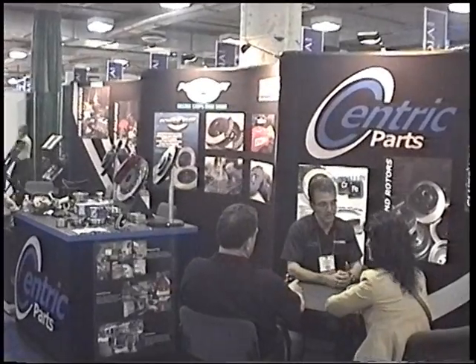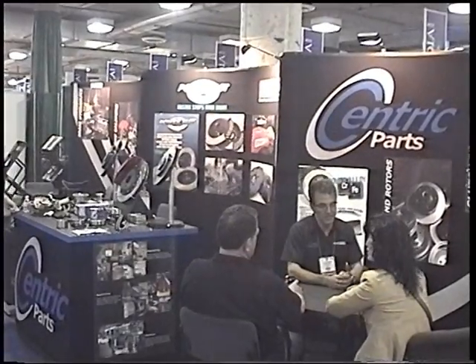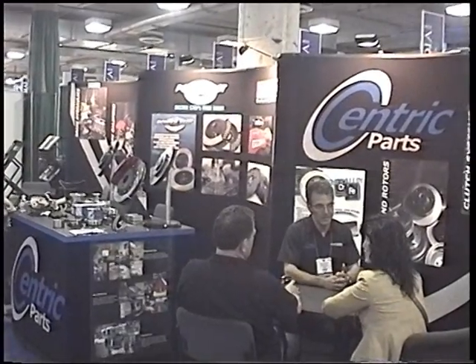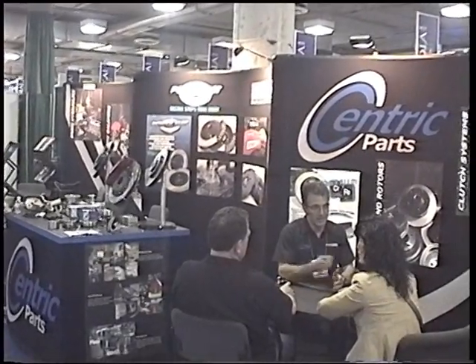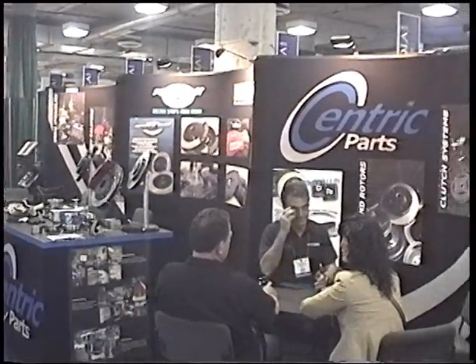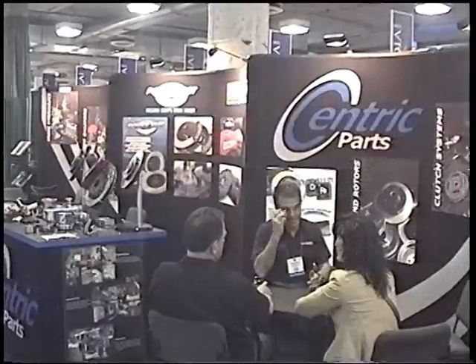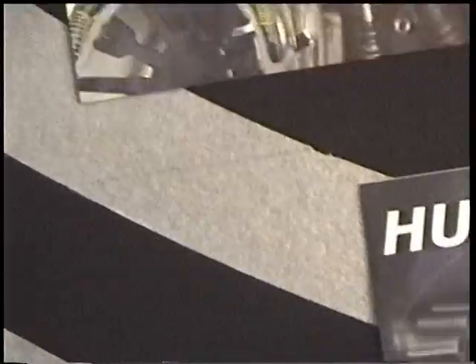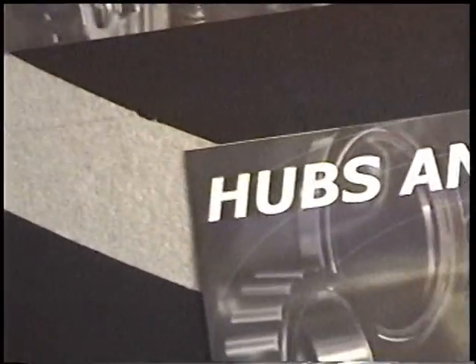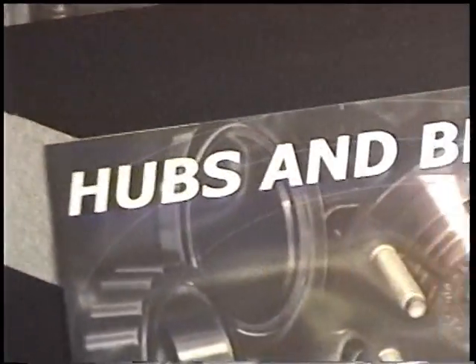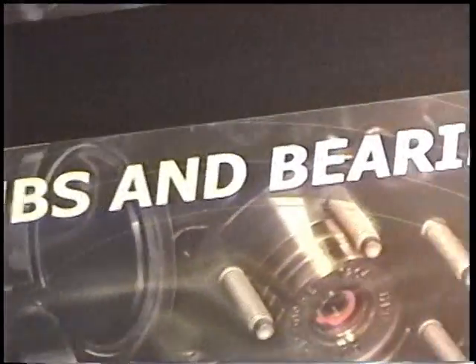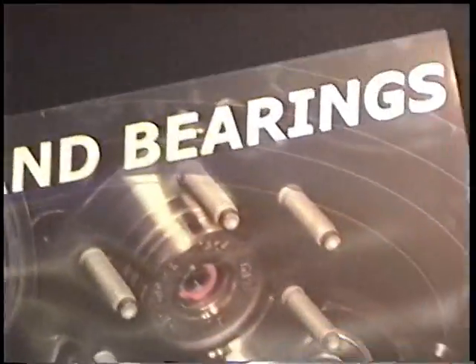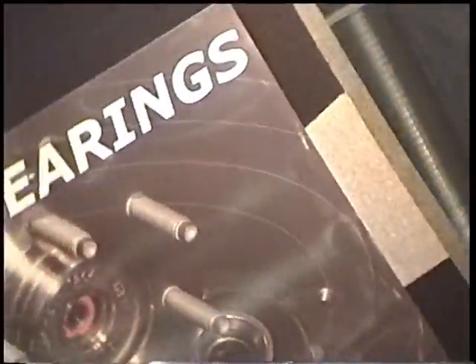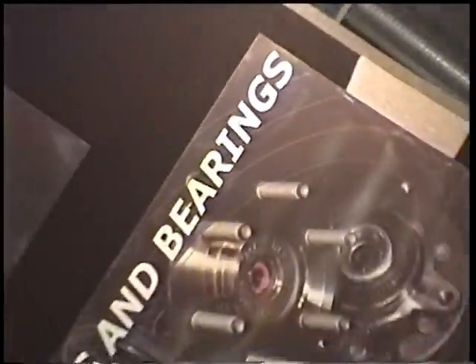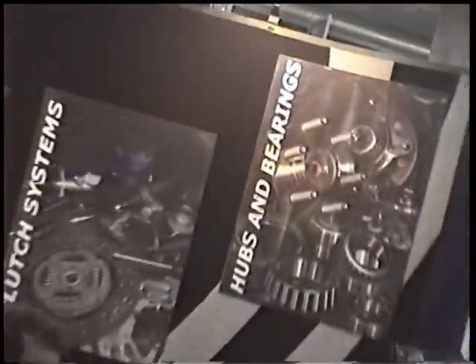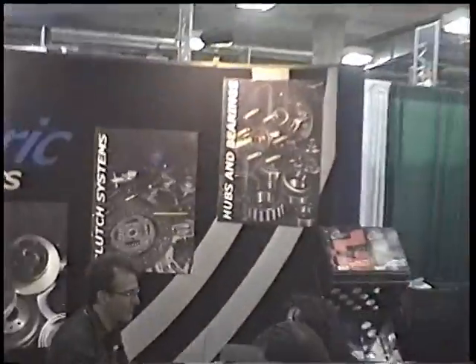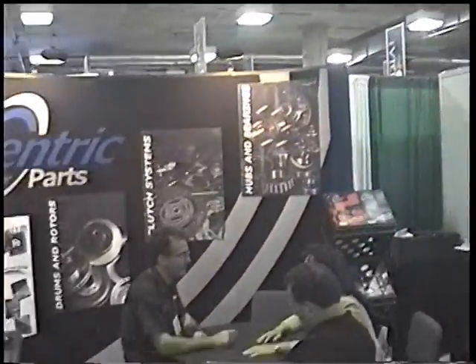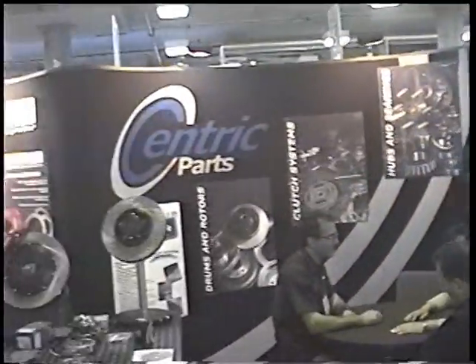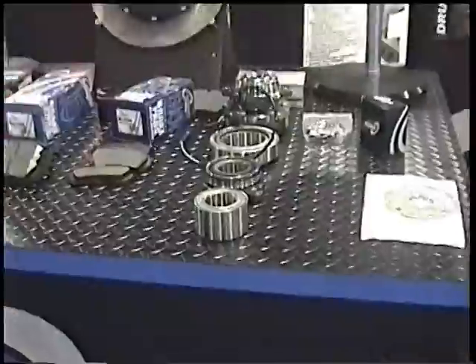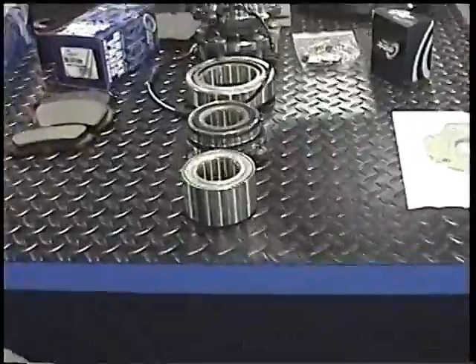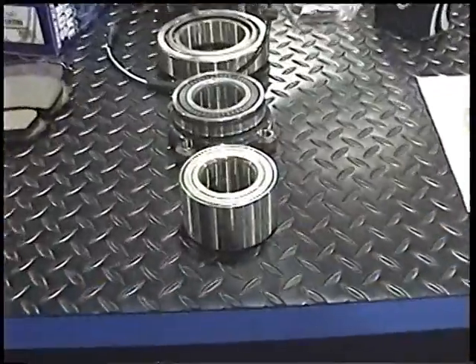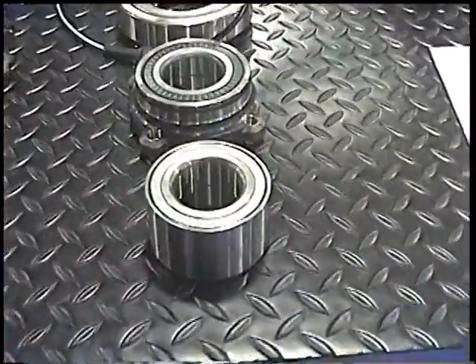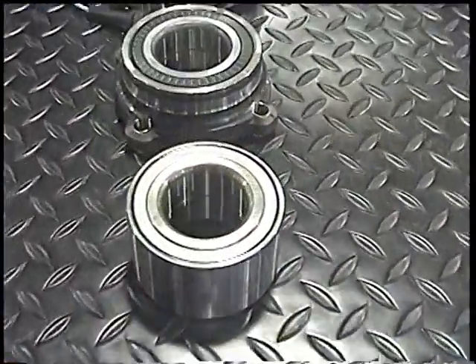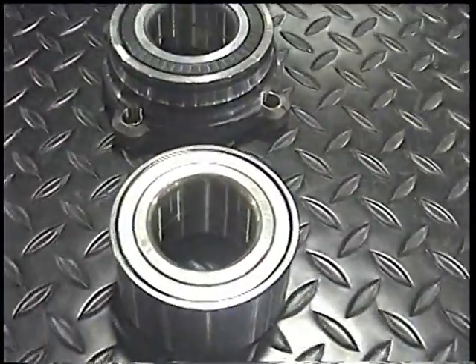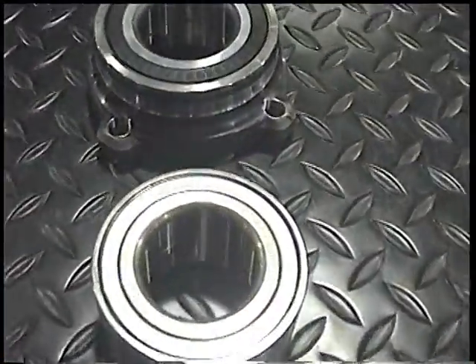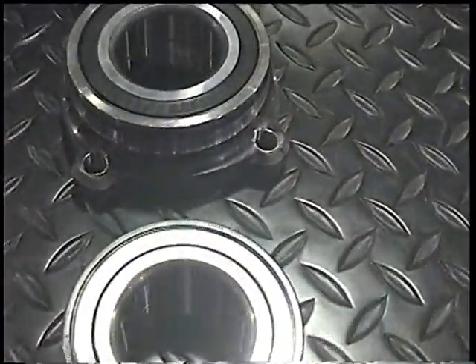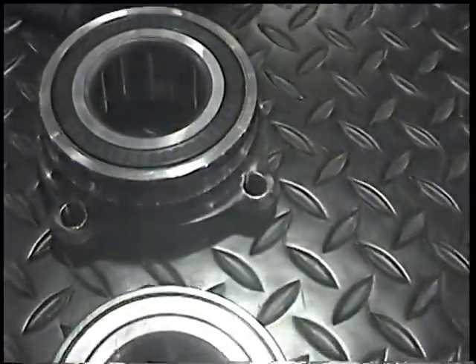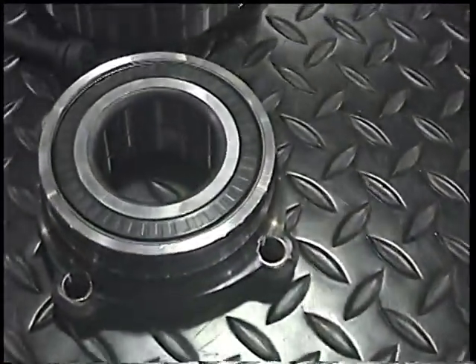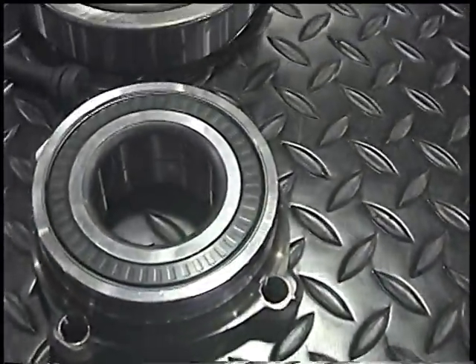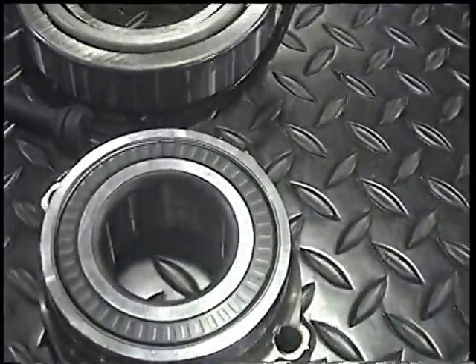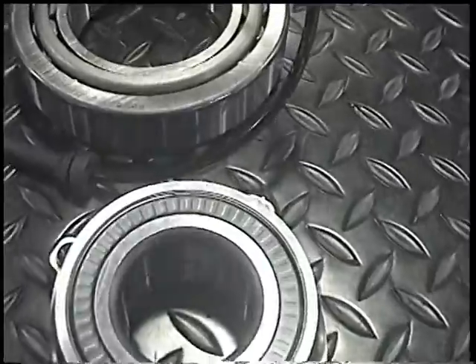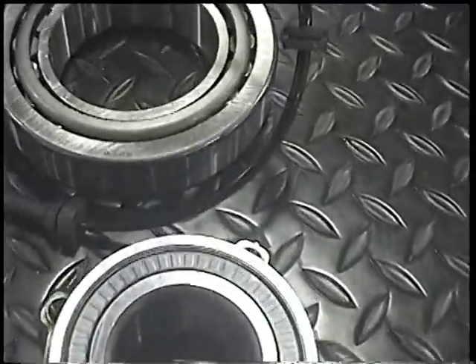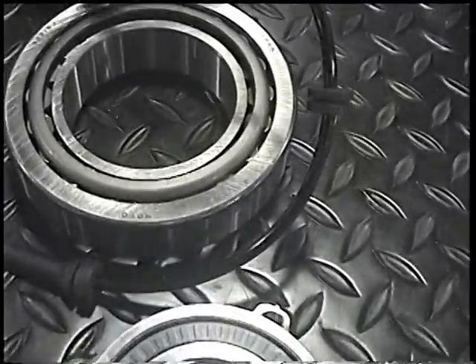Across town at the Apex show, Centric Parts introduced a complete wheel bearing and seal program. This includes a Centric Premium line, as well as a C-Tech line of quality wheel bearings, hubs, and components.